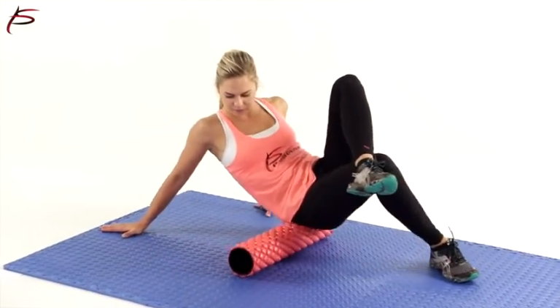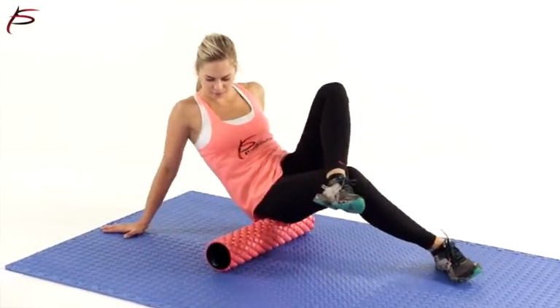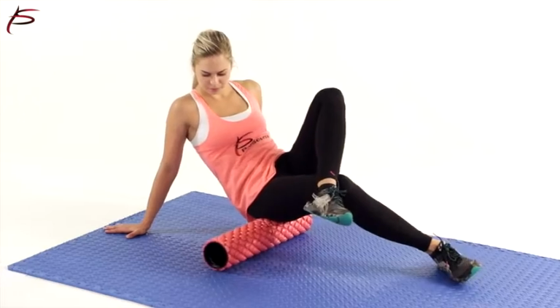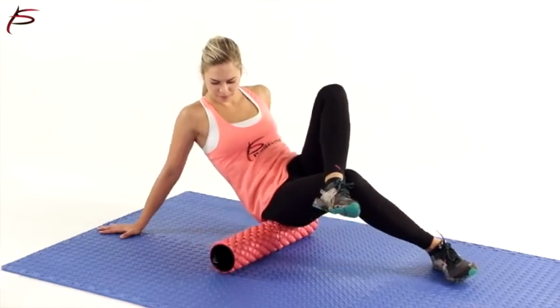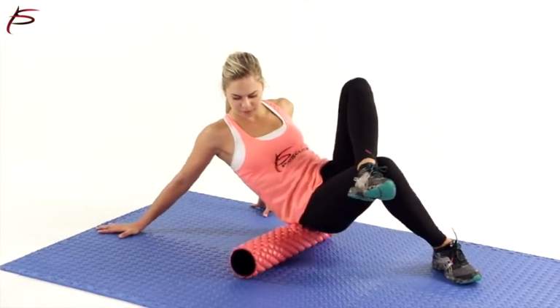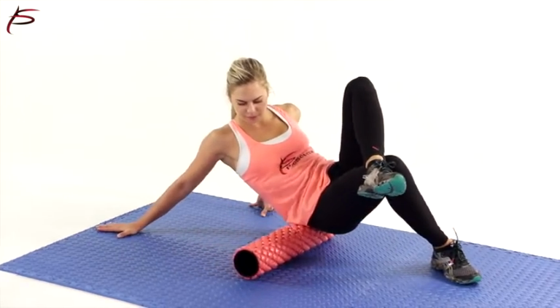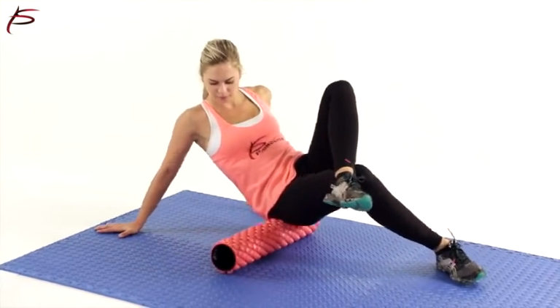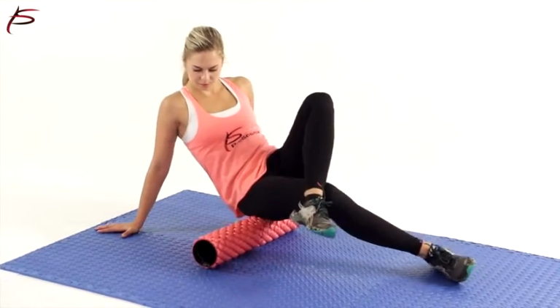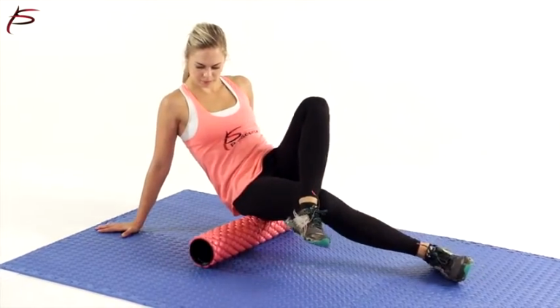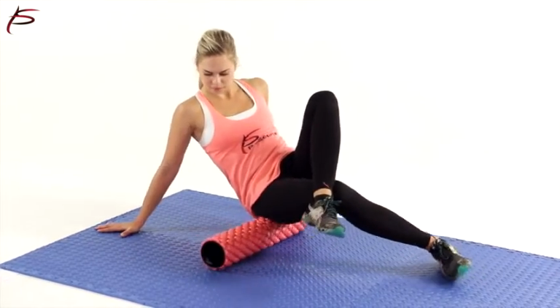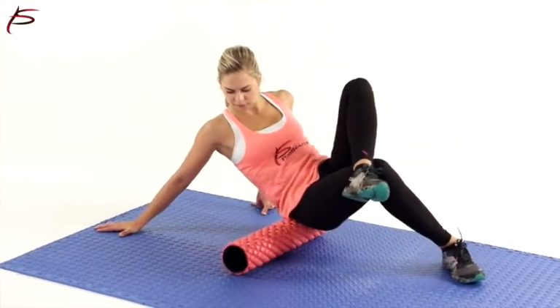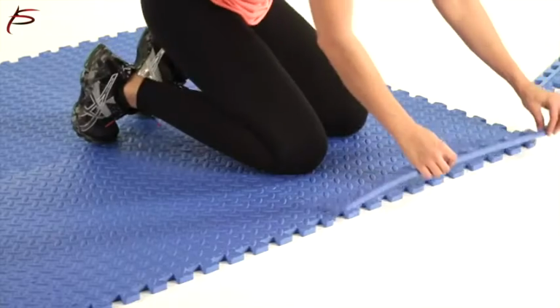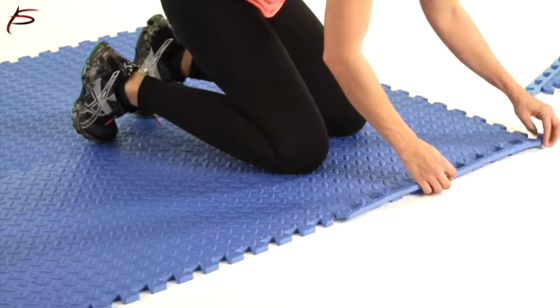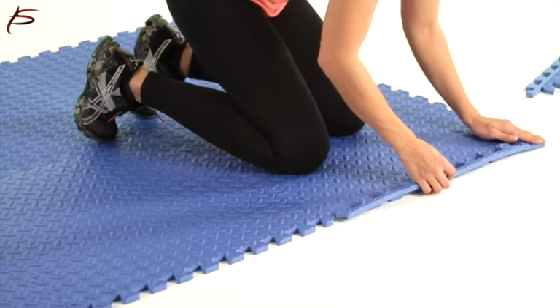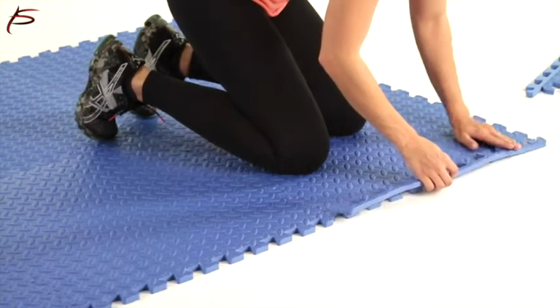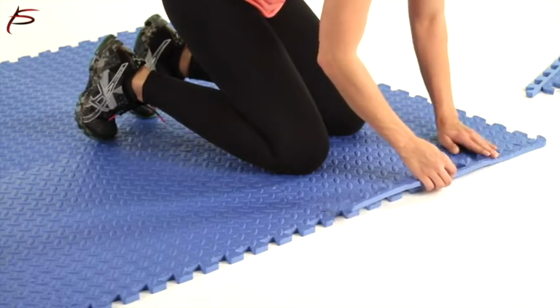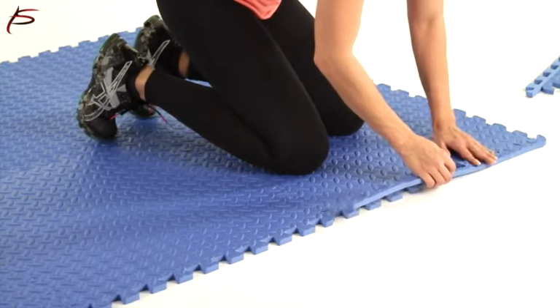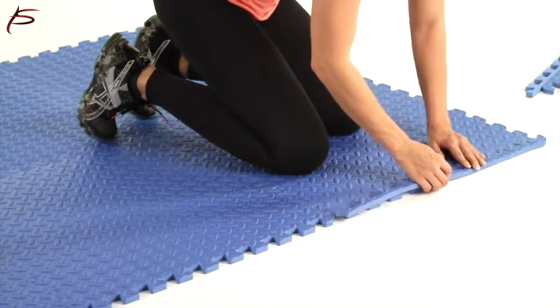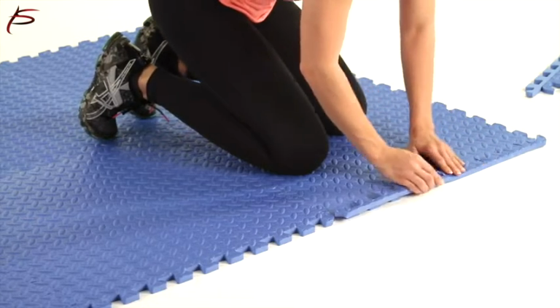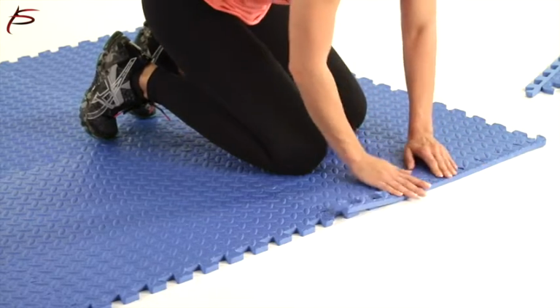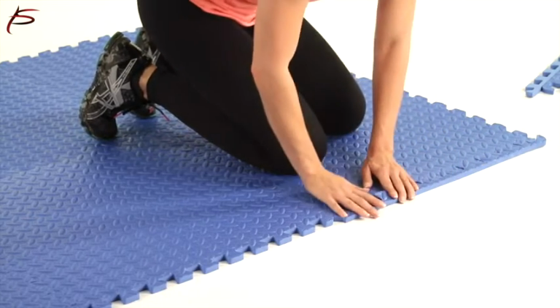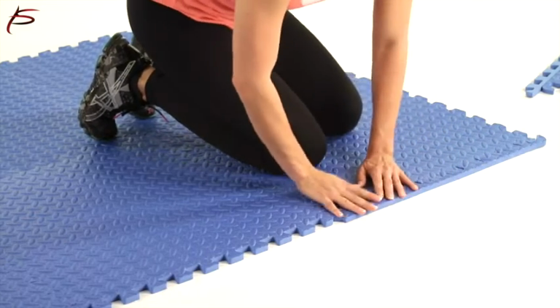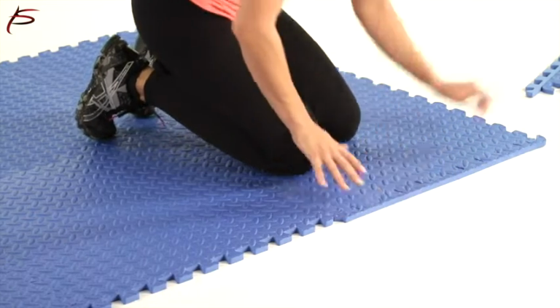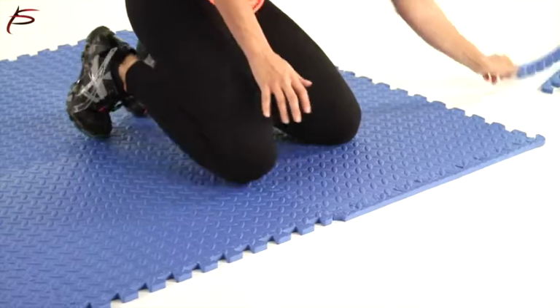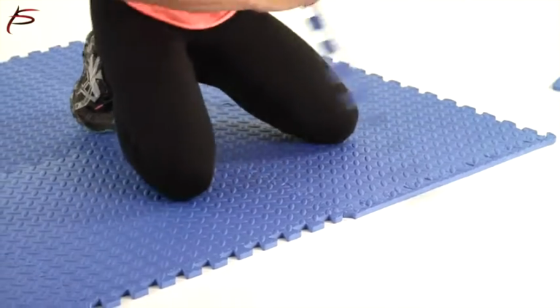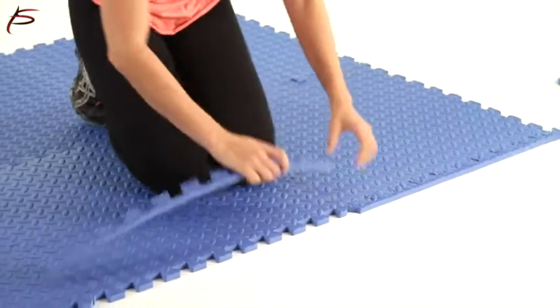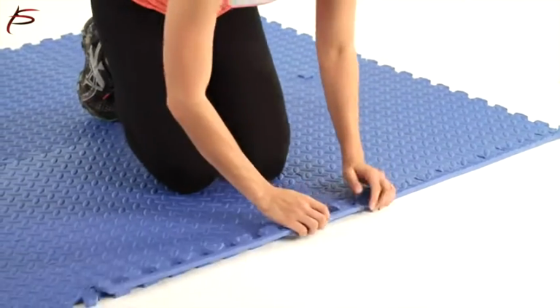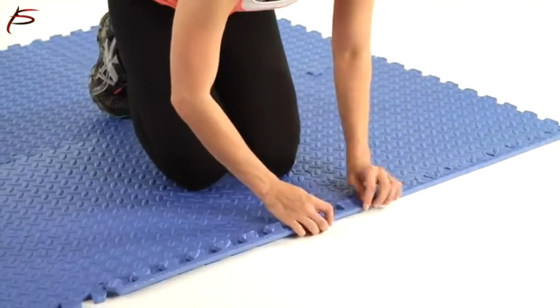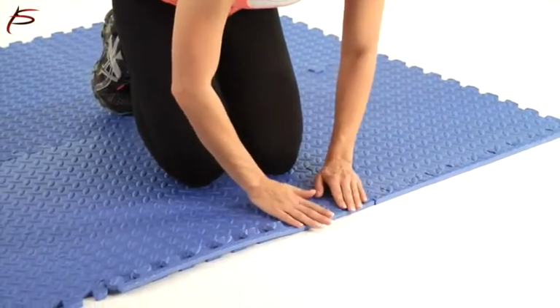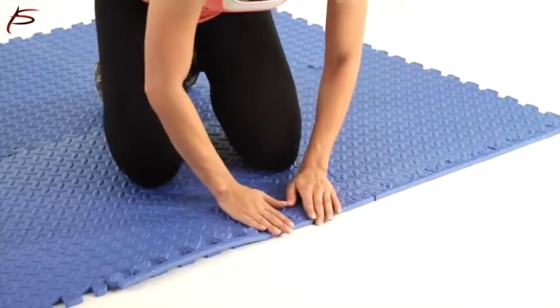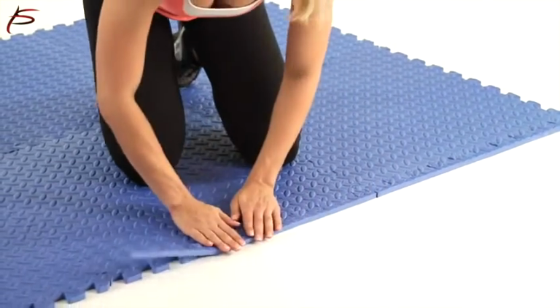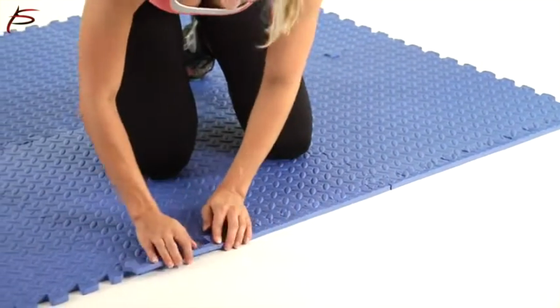This flooring tile can be installed directly over any hard, flat surface, including tiles, wood, or concrete. The foam is easy to cut using a sharp utility knife to fit for wall-to-wall installations.